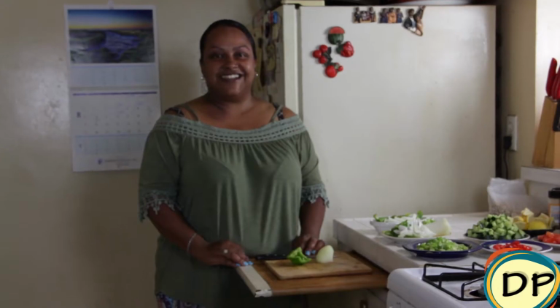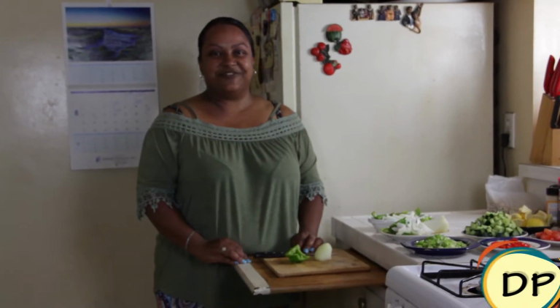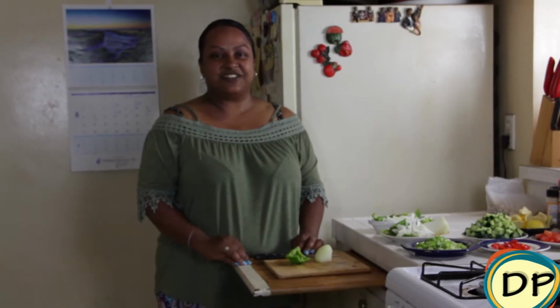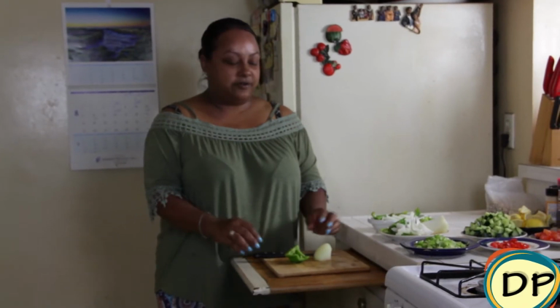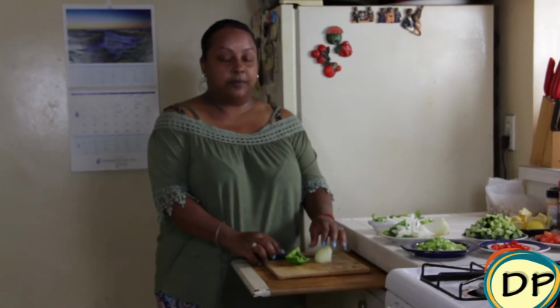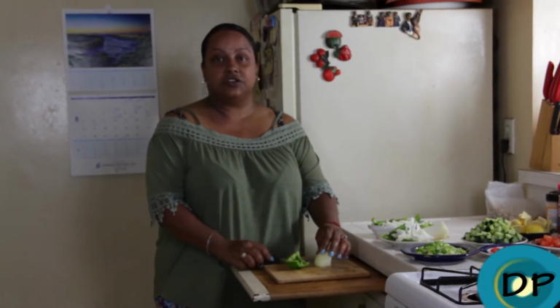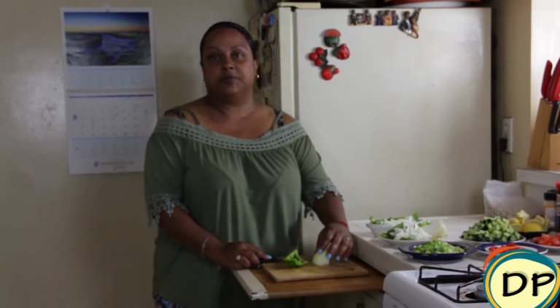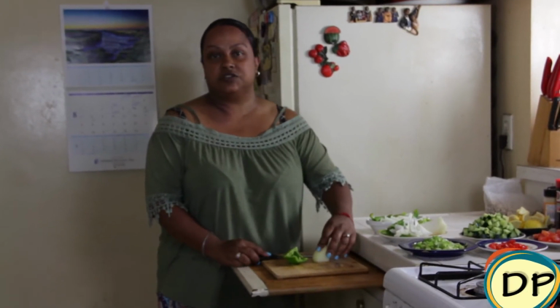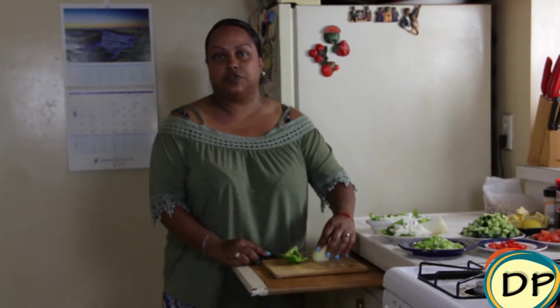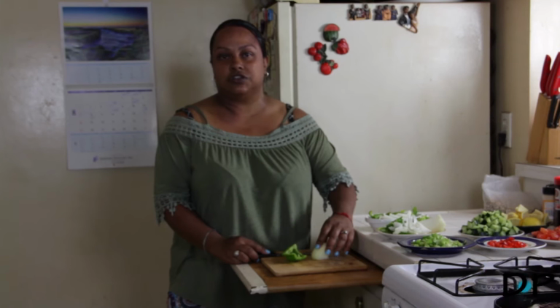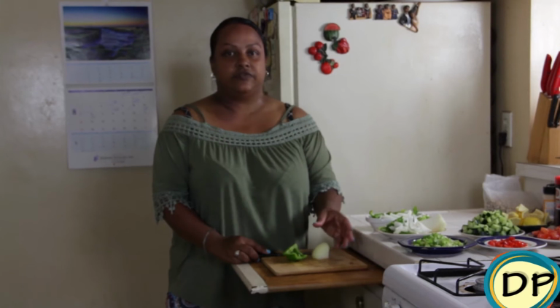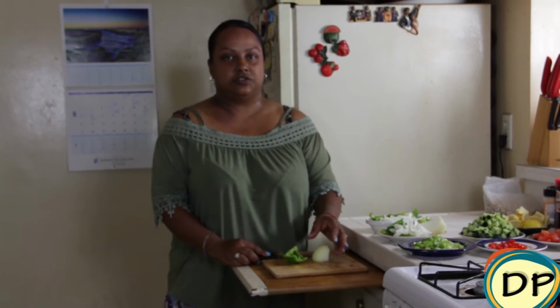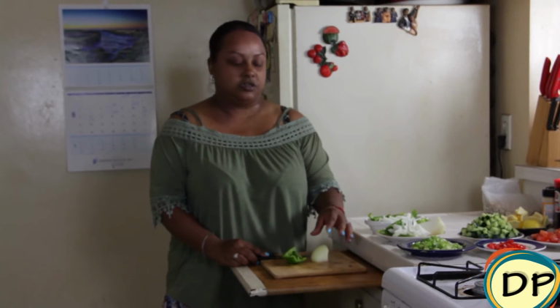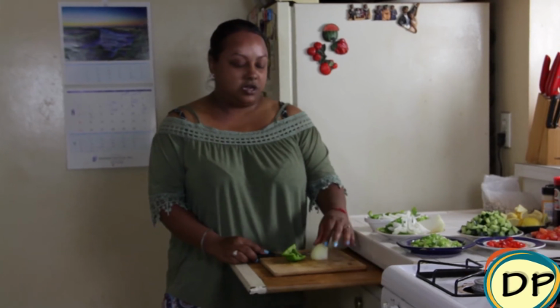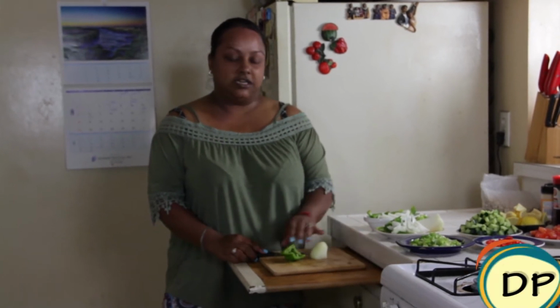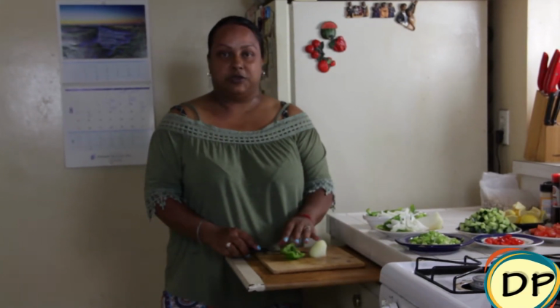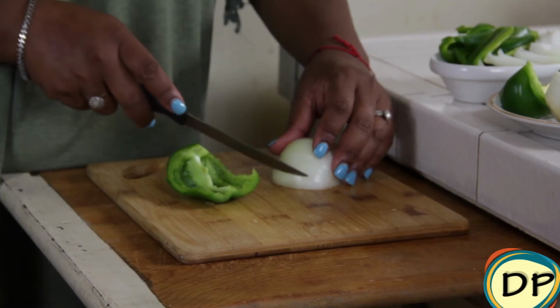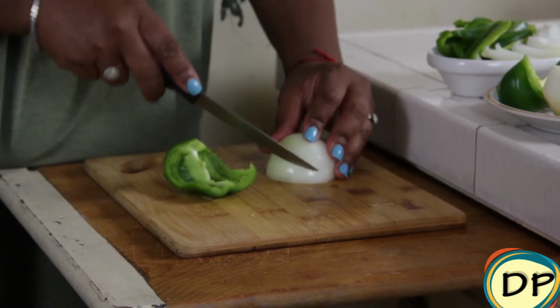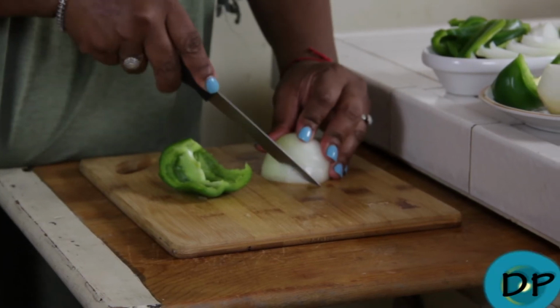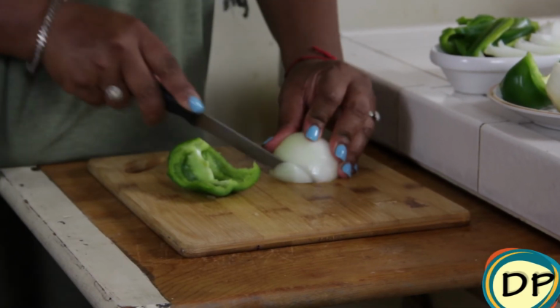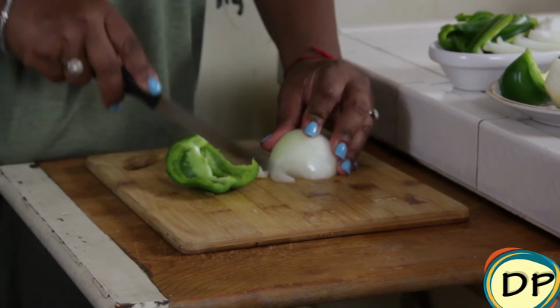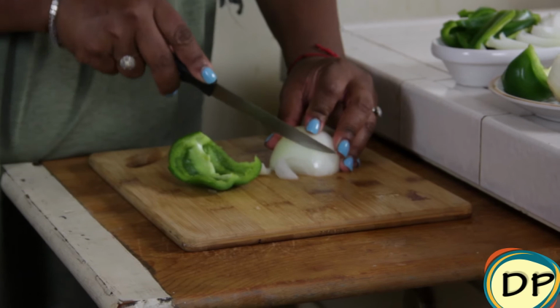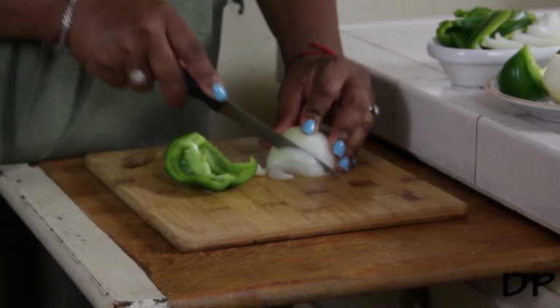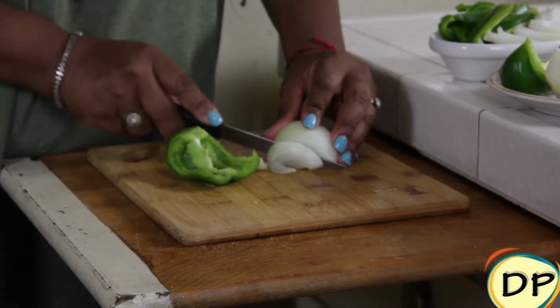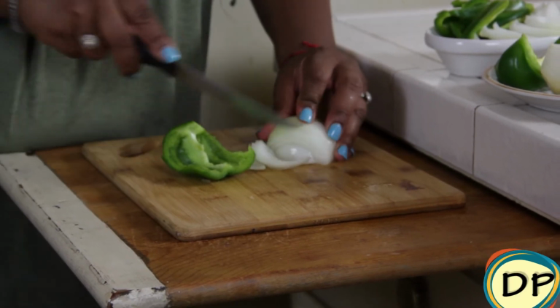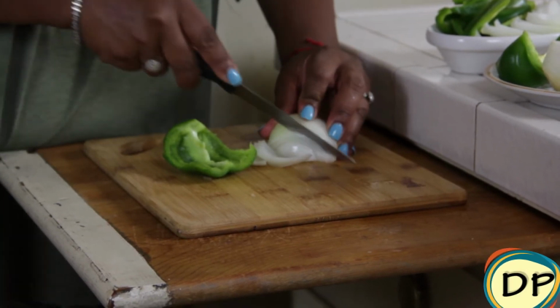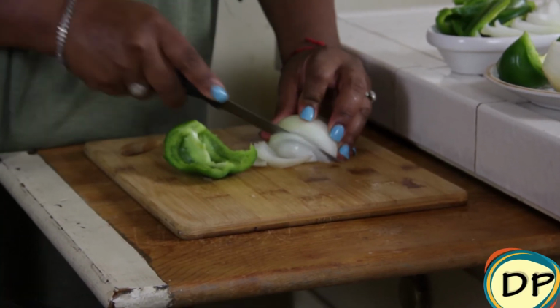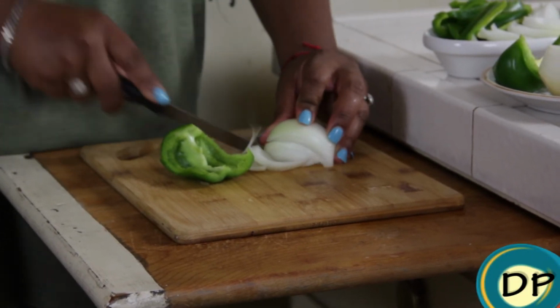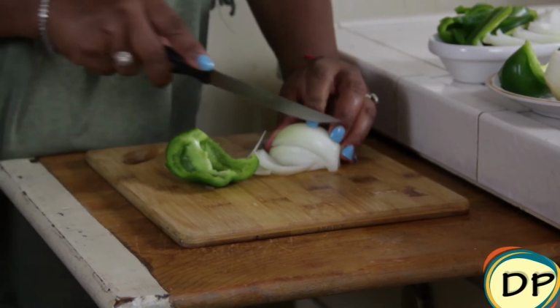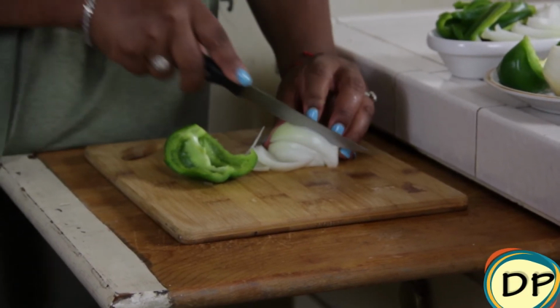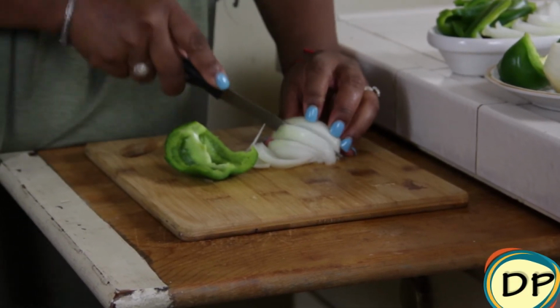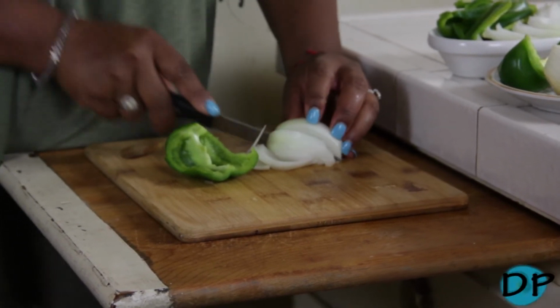I'm going to start chopping up our vegetables for our sautéed vegetables — the onion and green bell pepper. I'm going to start slicing these and add them to what we've already sliced up.